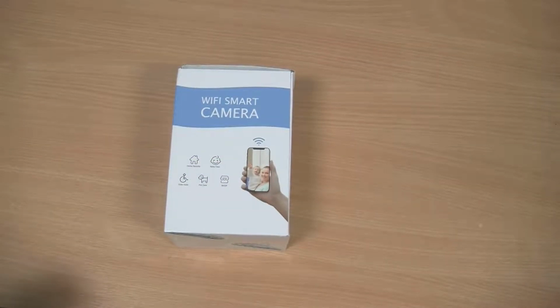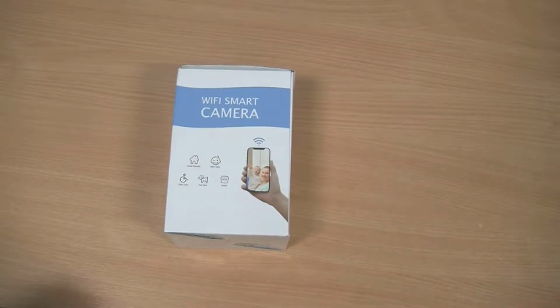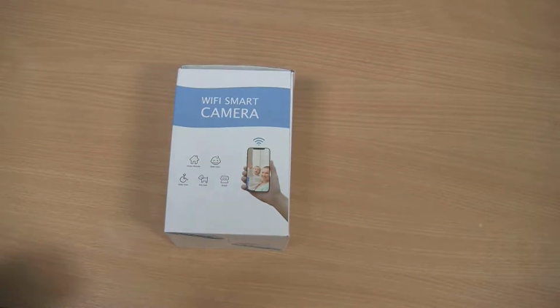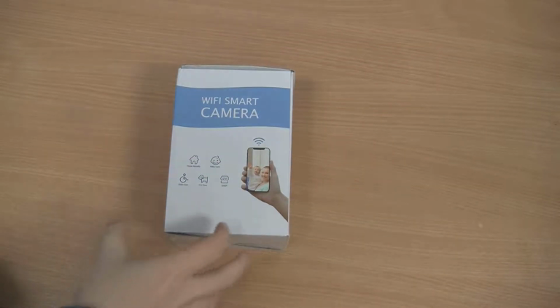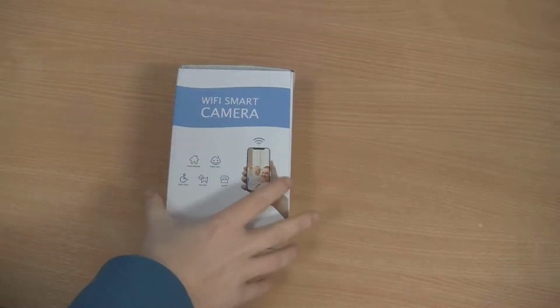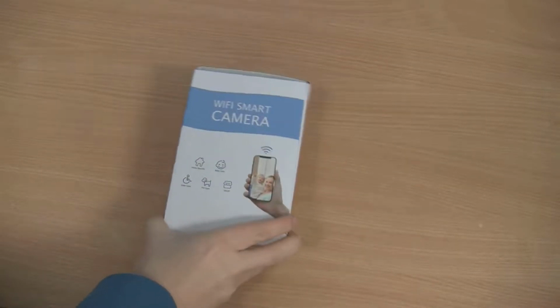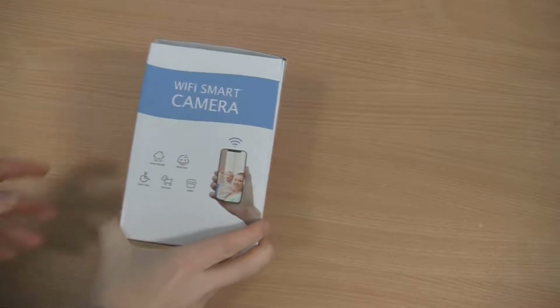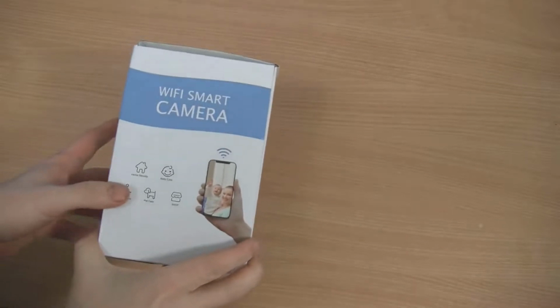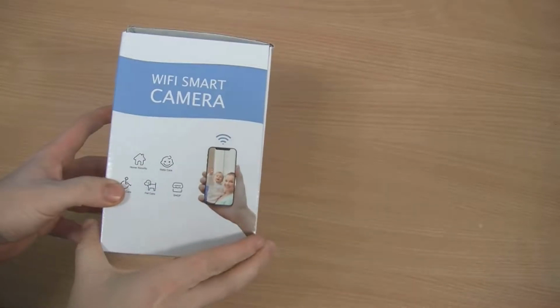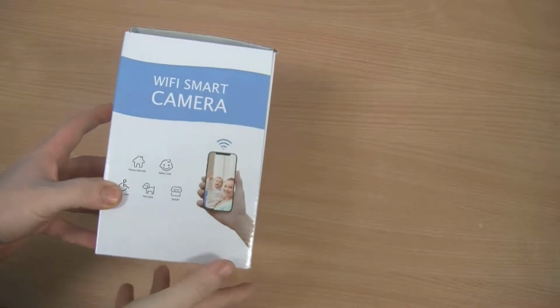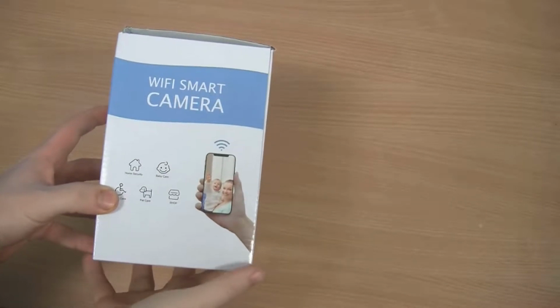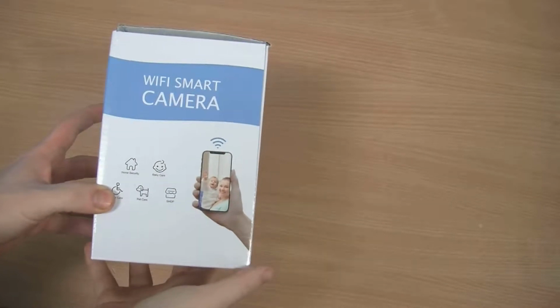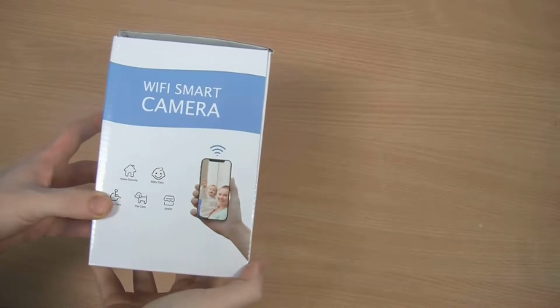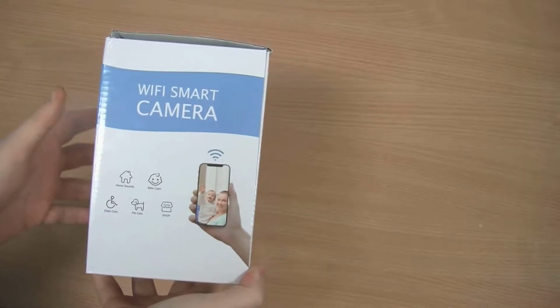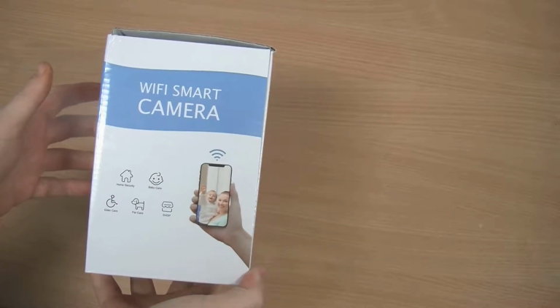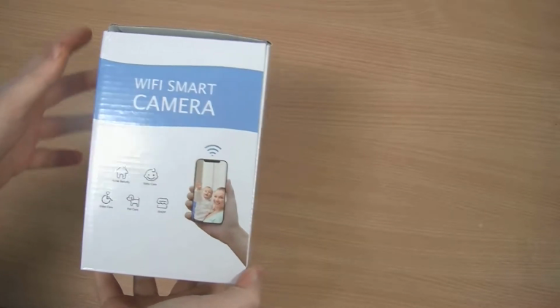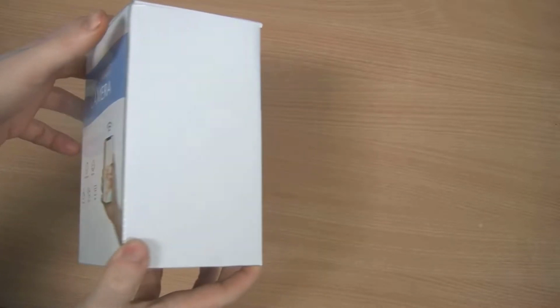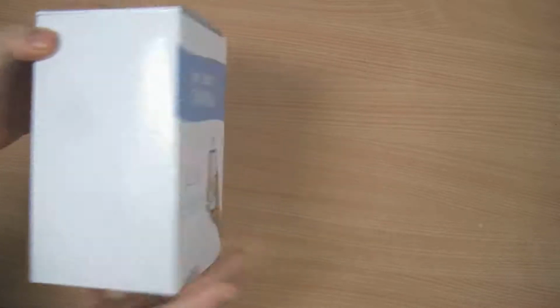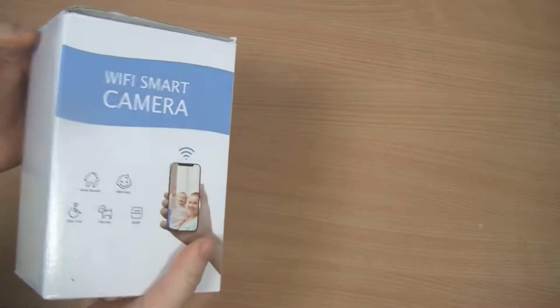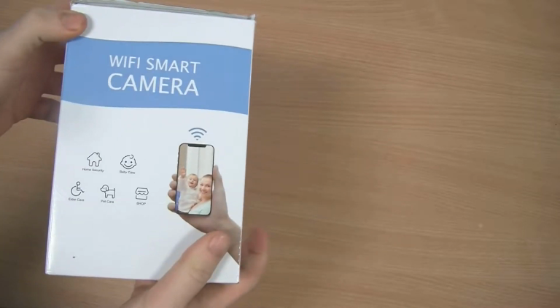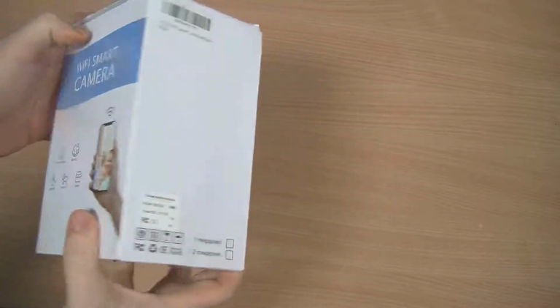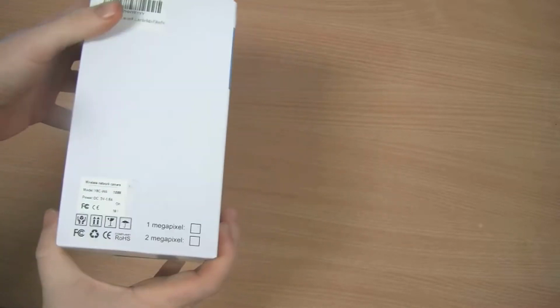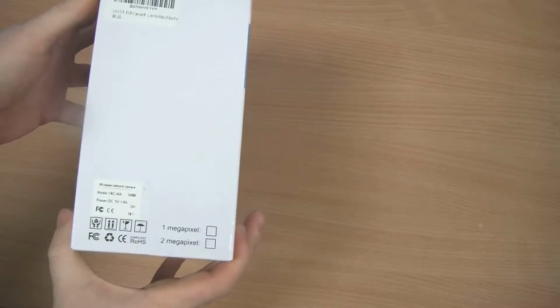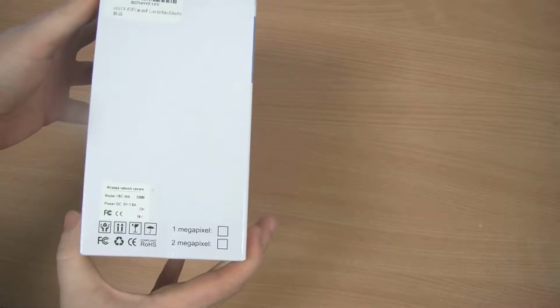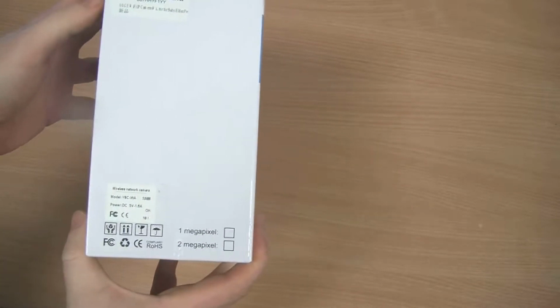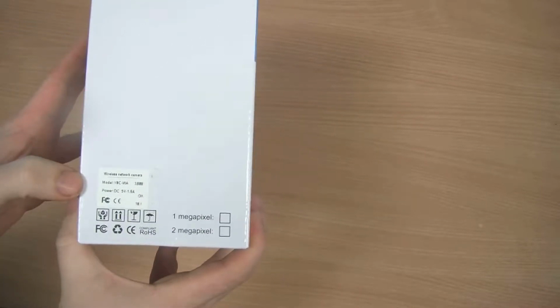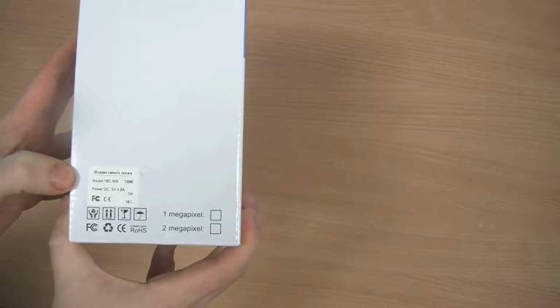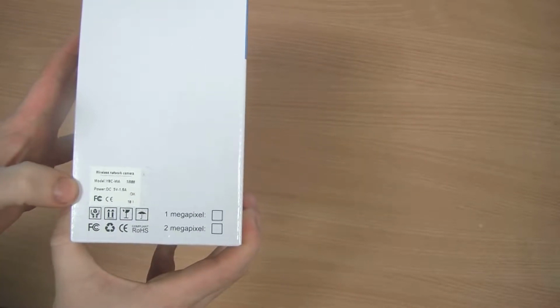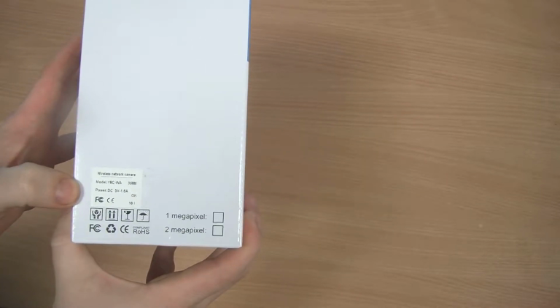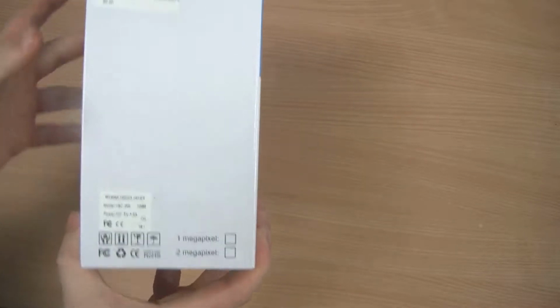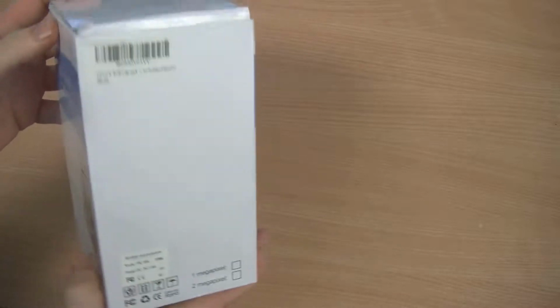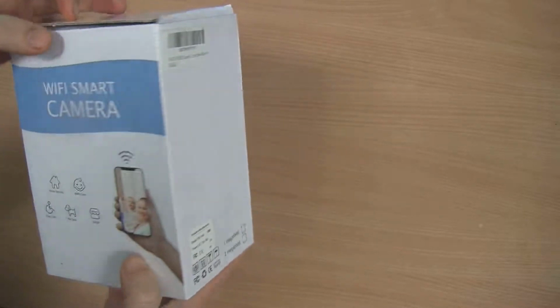So this is the box the camera came in — just a very bog-standard box. Wi-Fi smart camera. Nothing really to it; it just gives you the model number and the QR code that you need to pair with the camera.